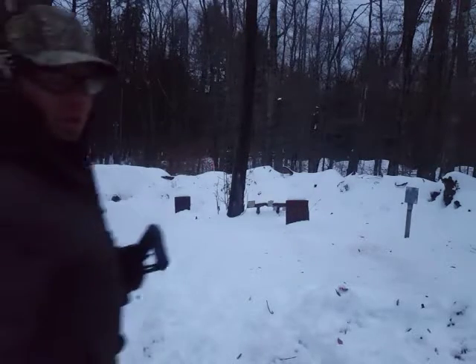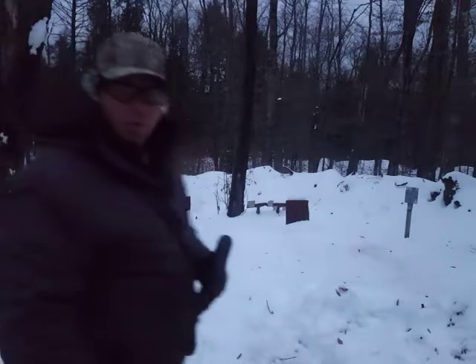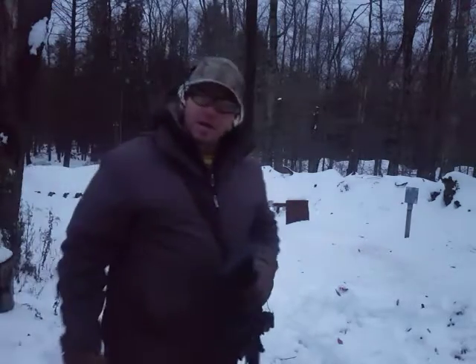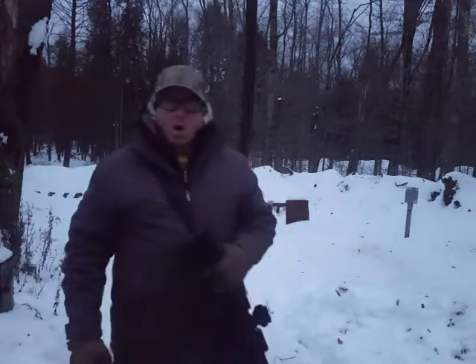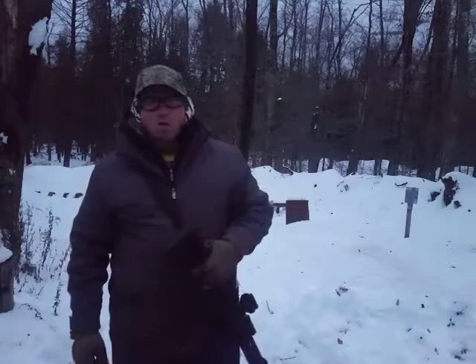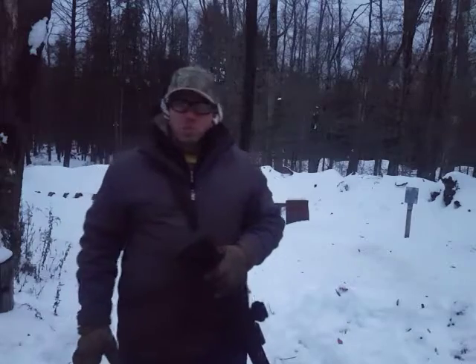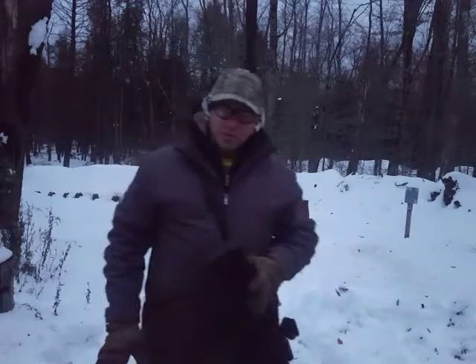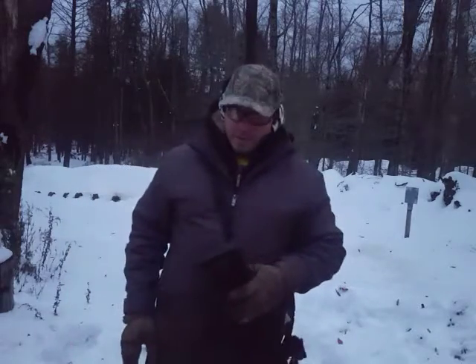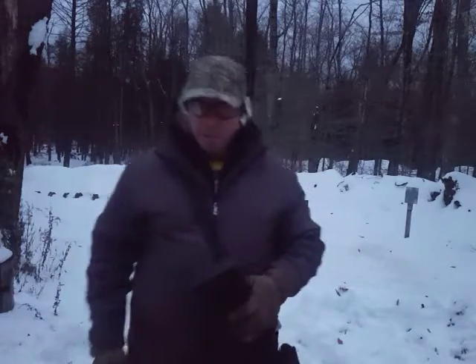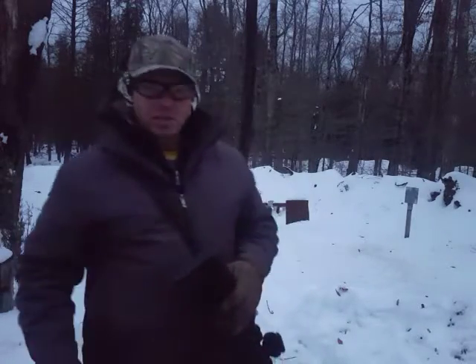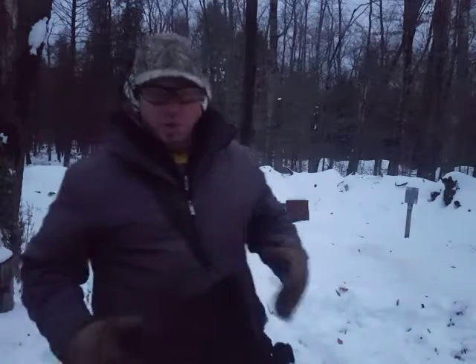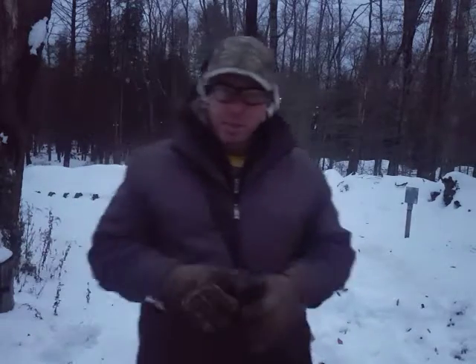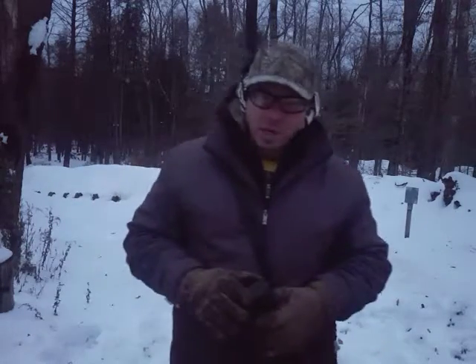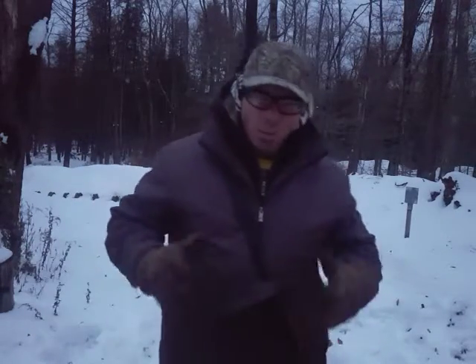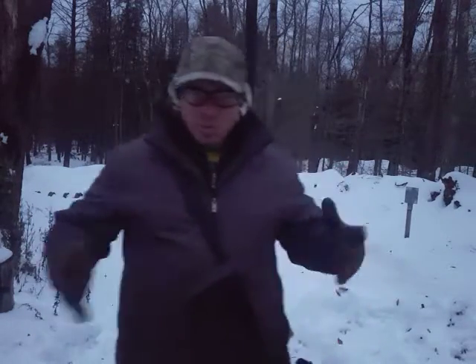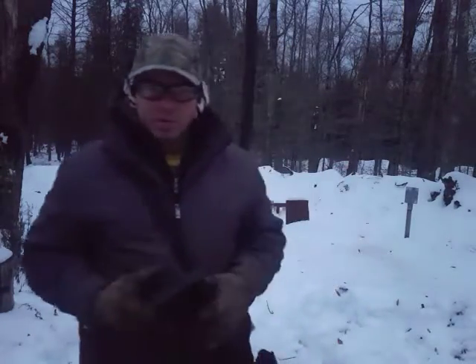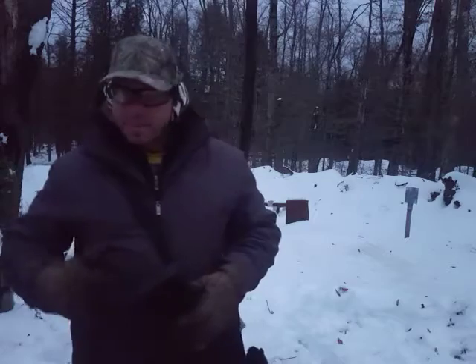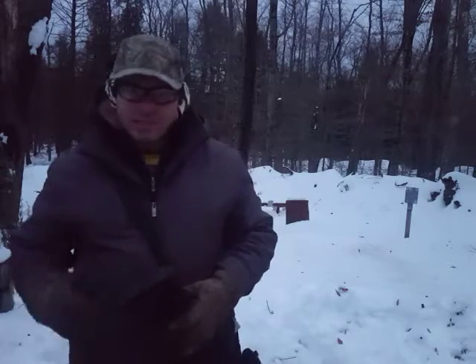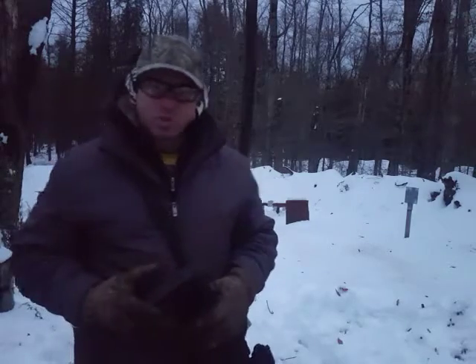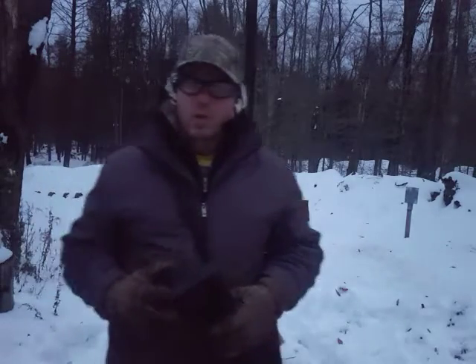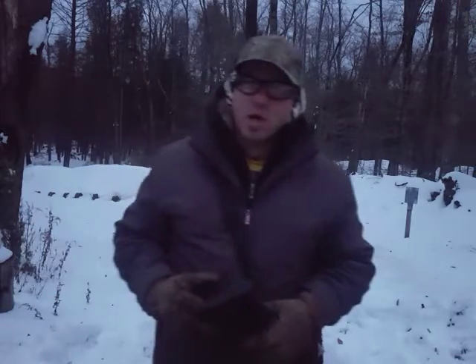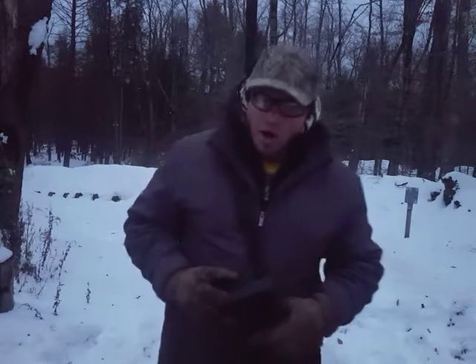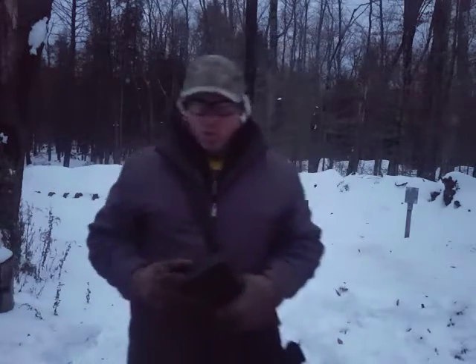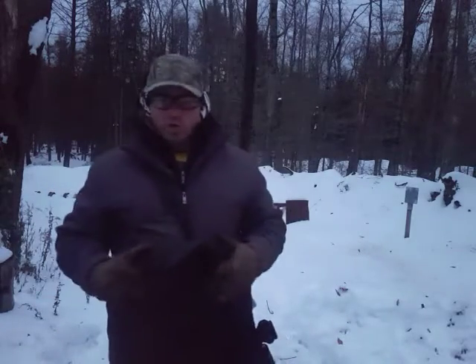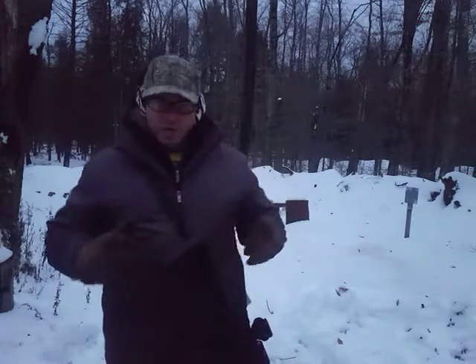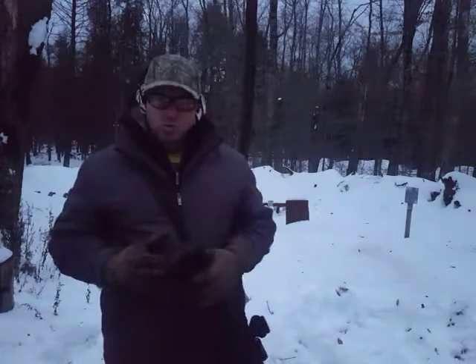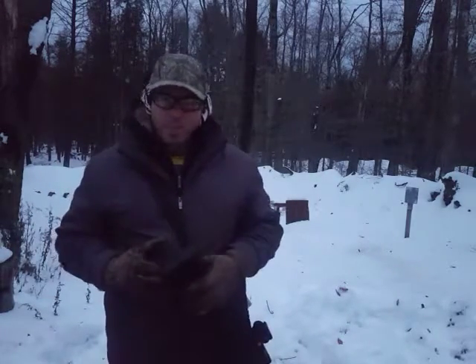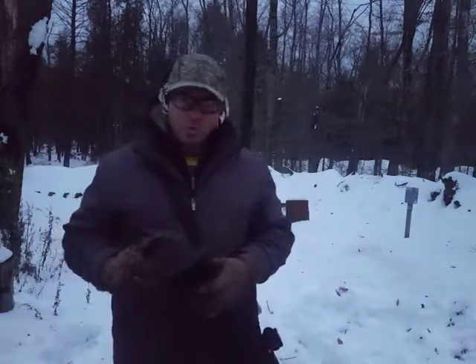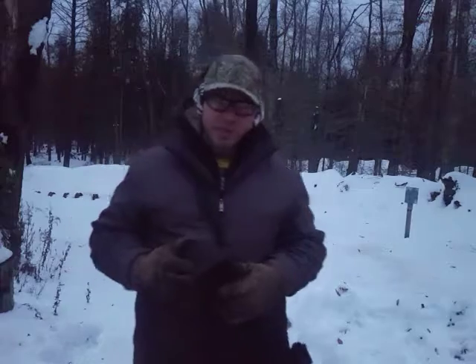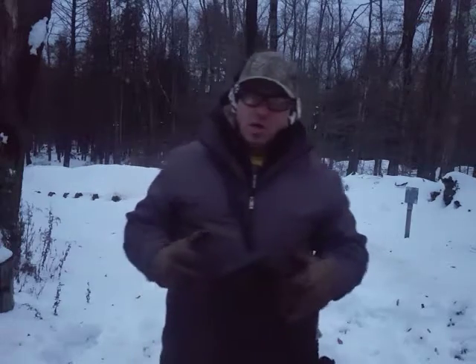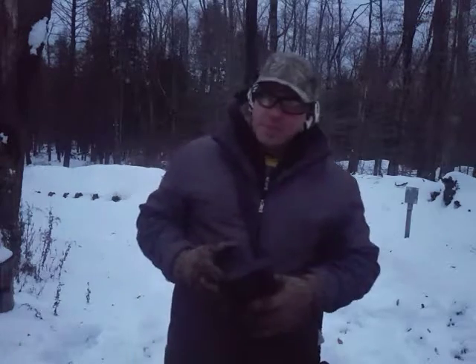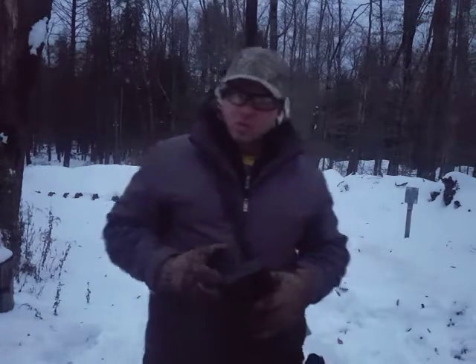Hello everyone, welcome back. We're doing a little winter training — basically all the things that we normally do in the summertime, we got to practice these things during the winter too. Winter training introduces a couple of new things that you may not be used to.